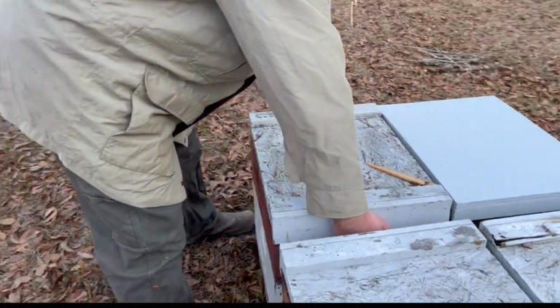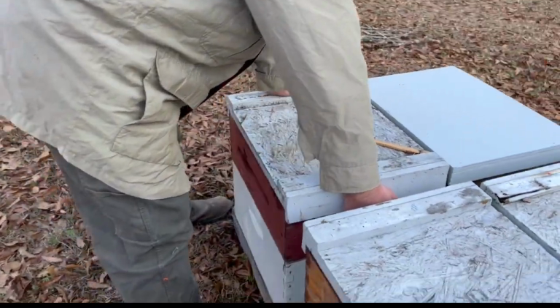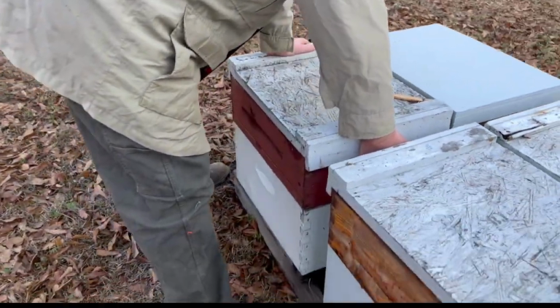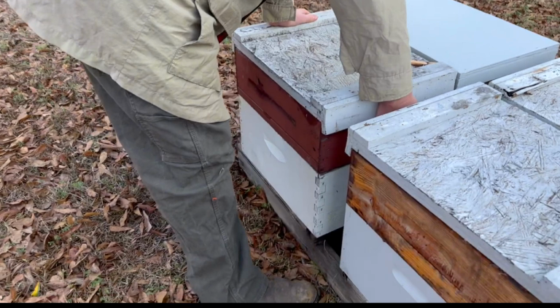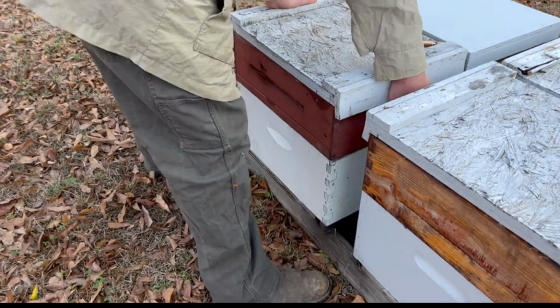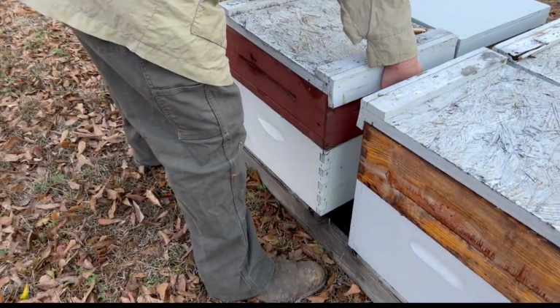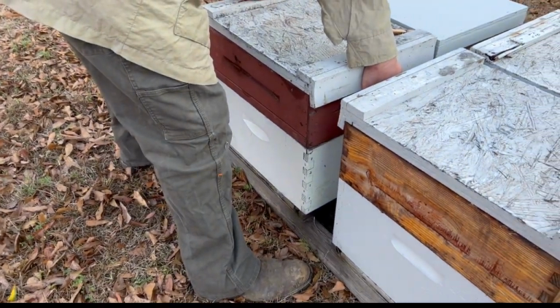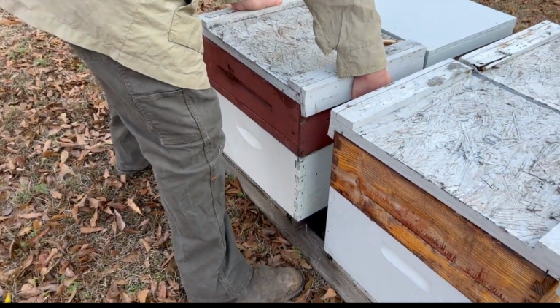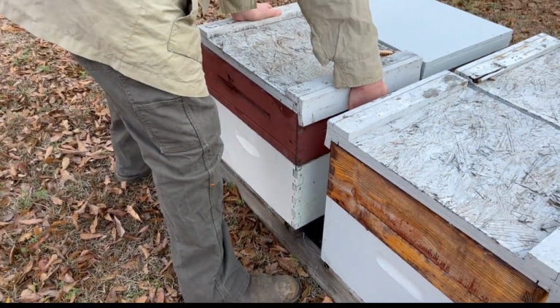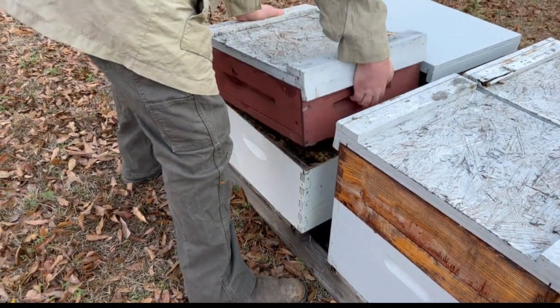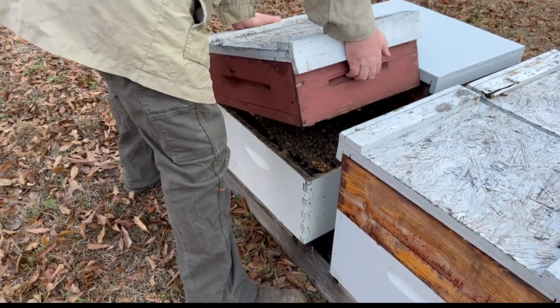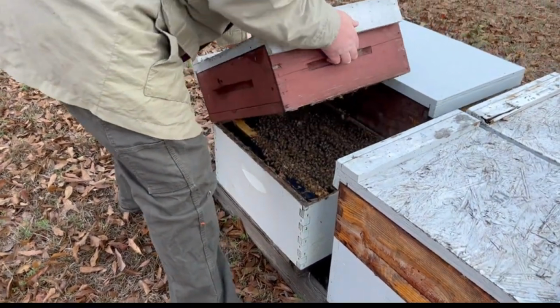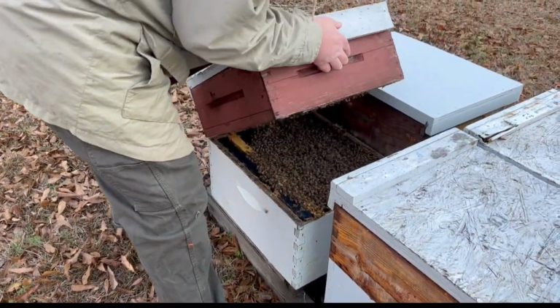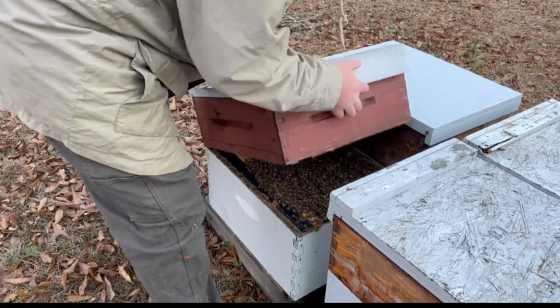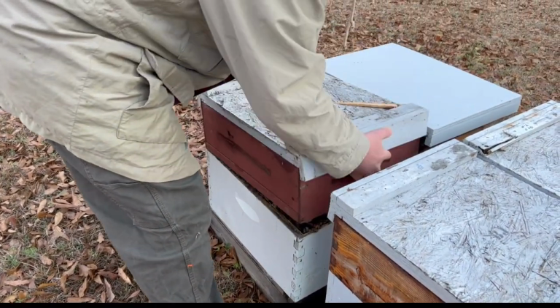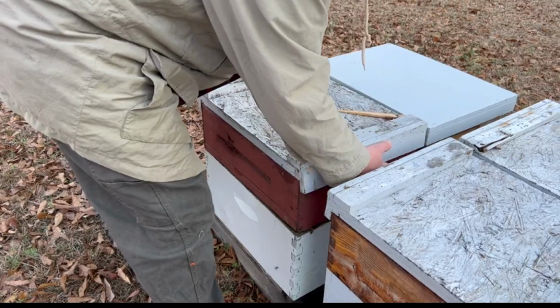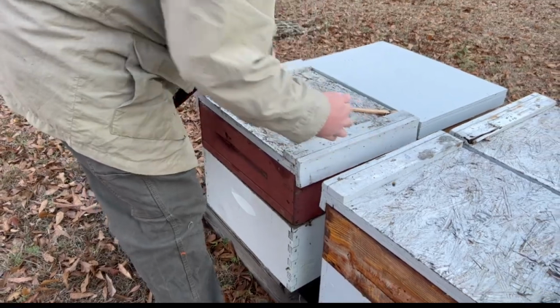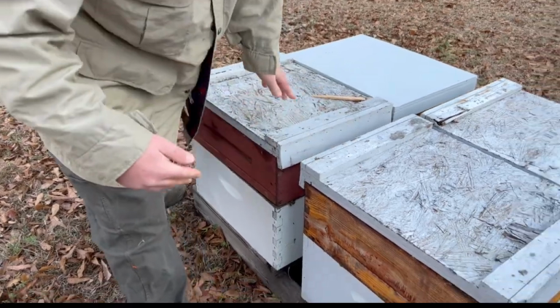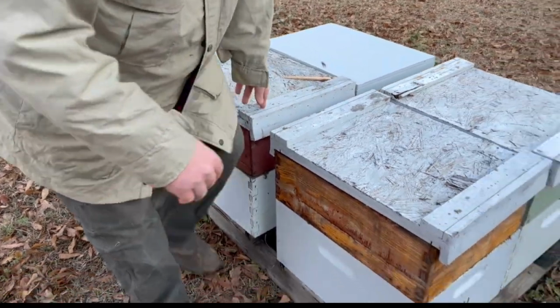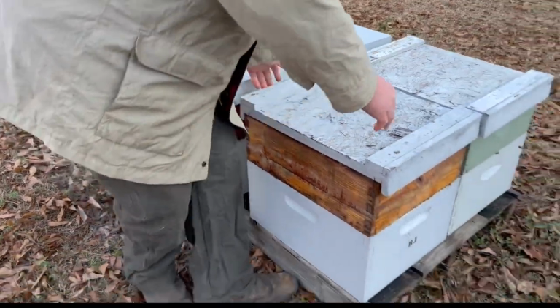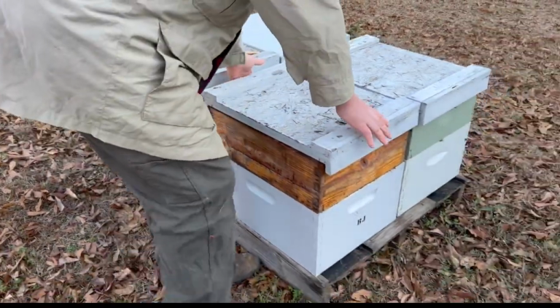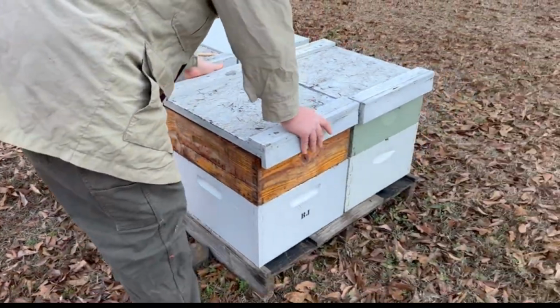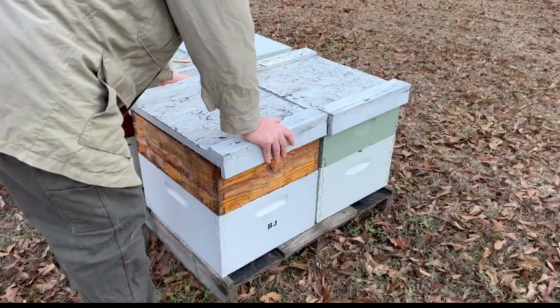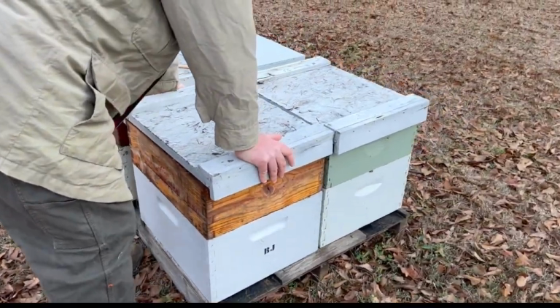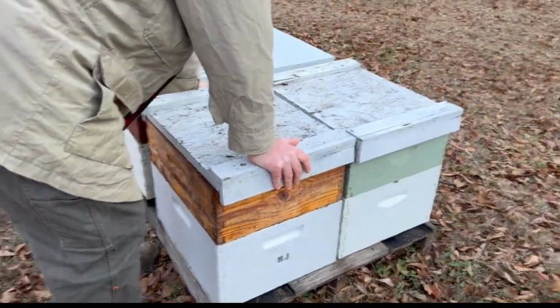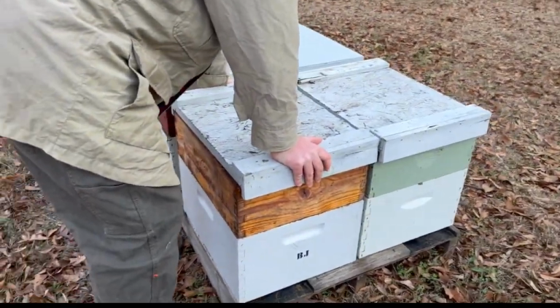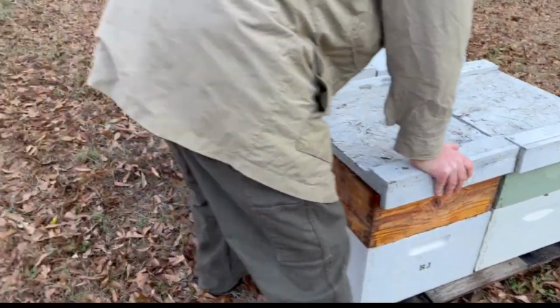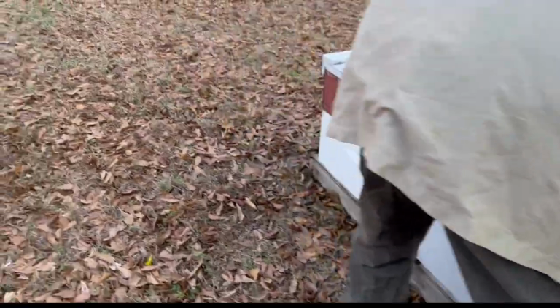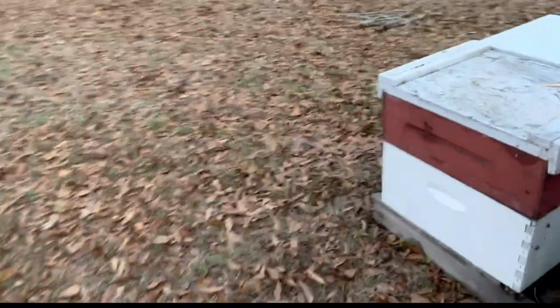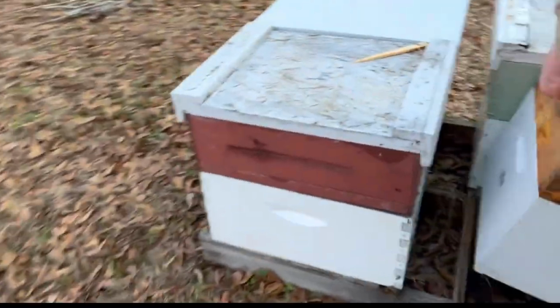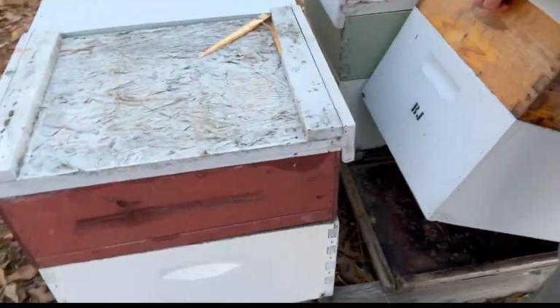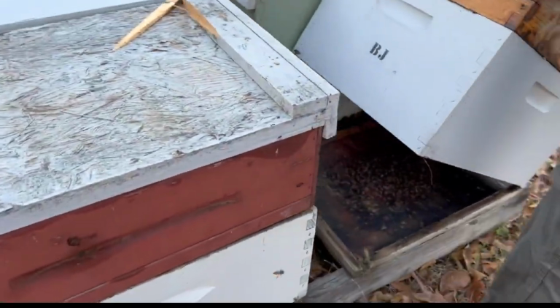So when we look at a cluster, you want to give them credit for that cluster. Oh yeah, look at that — that's a go. Absolutely, that's a go. I don't even need to look at it very long. I can tell by the weight.